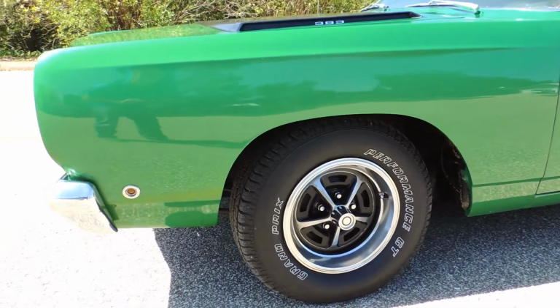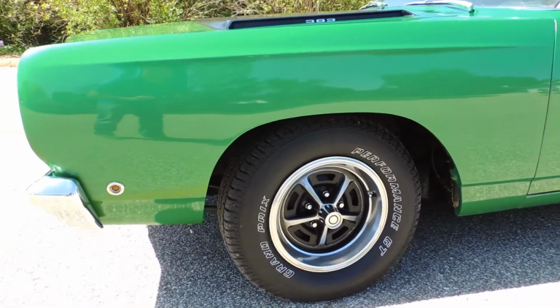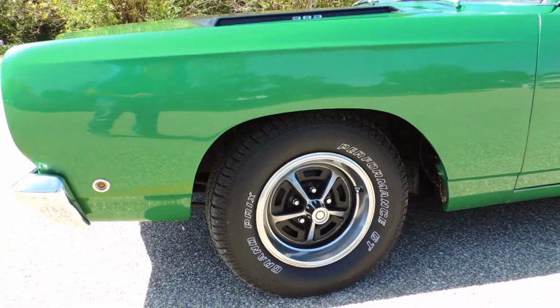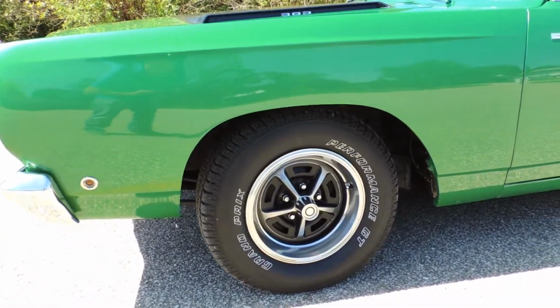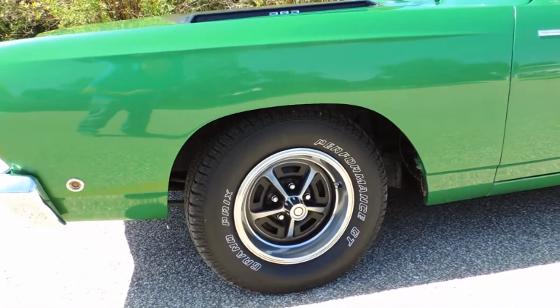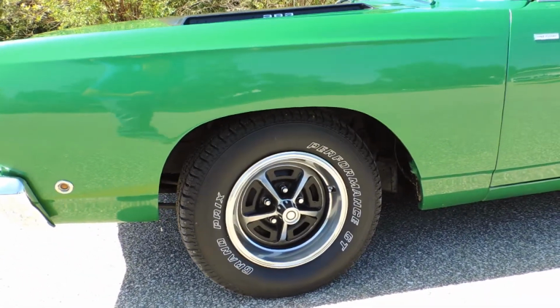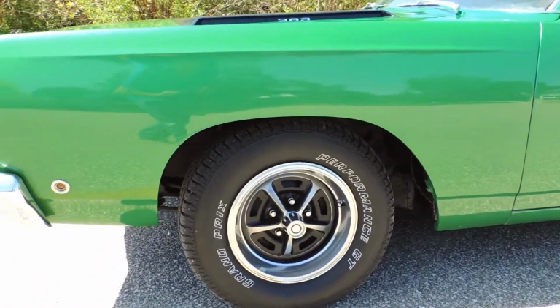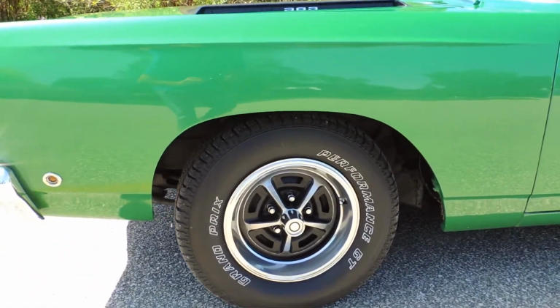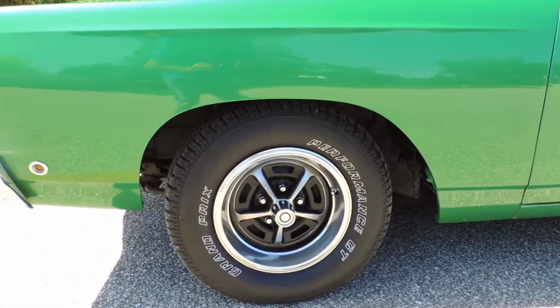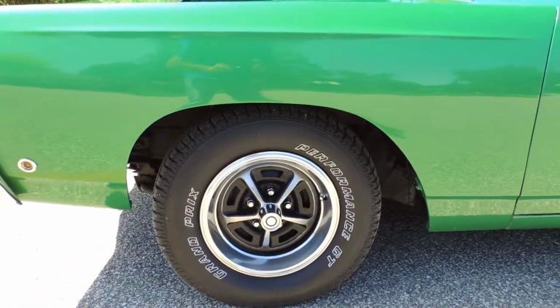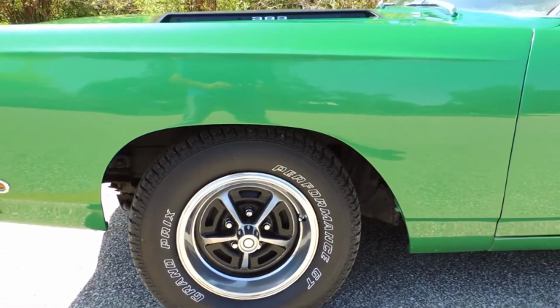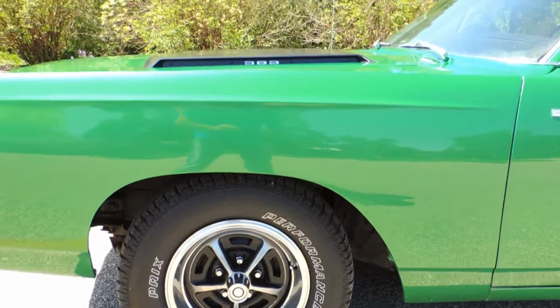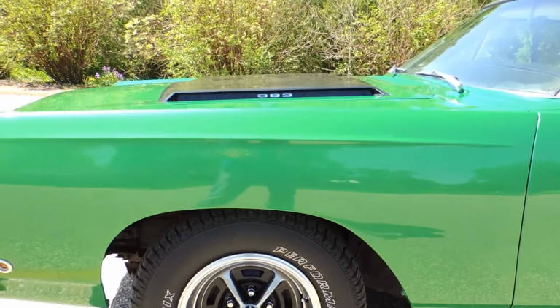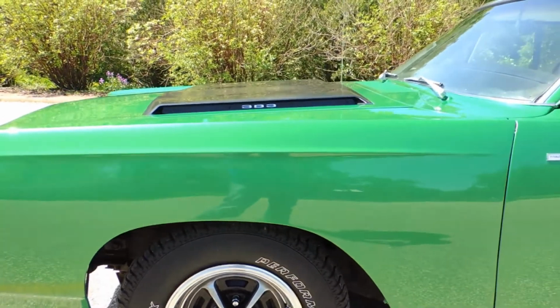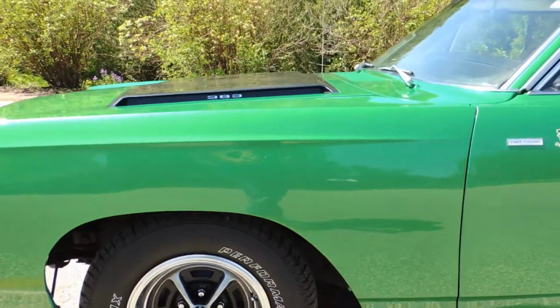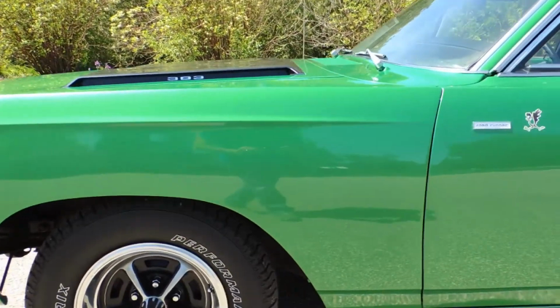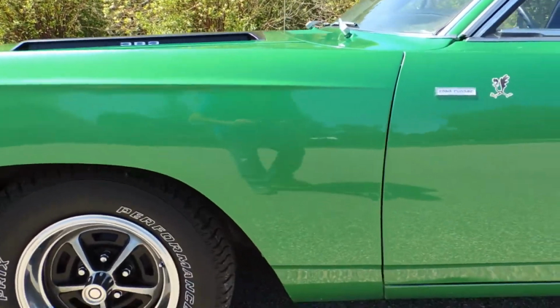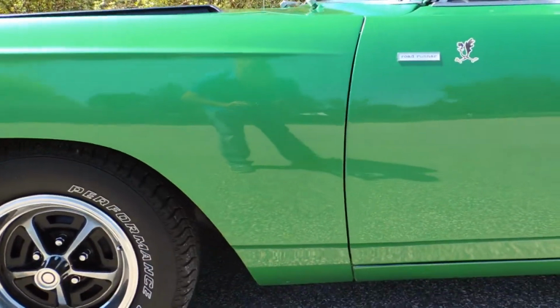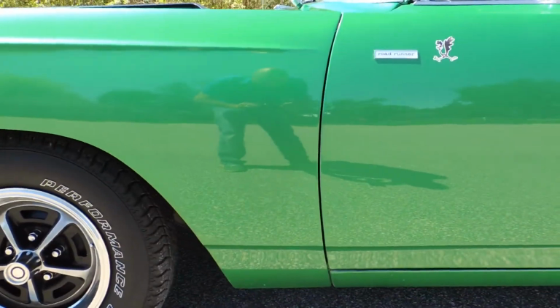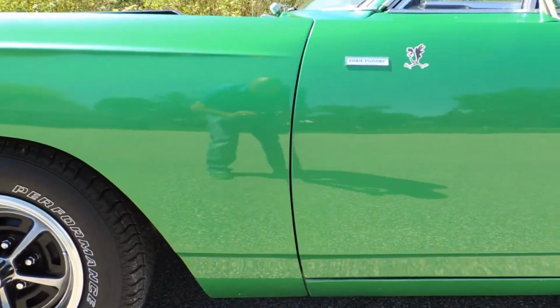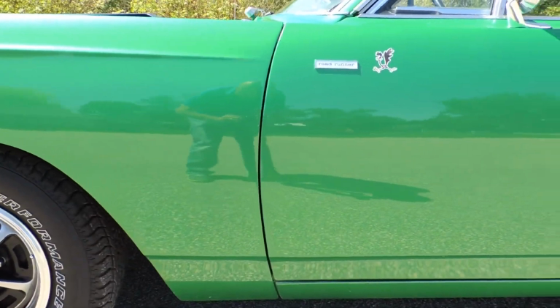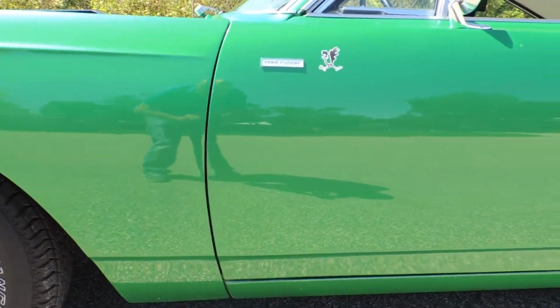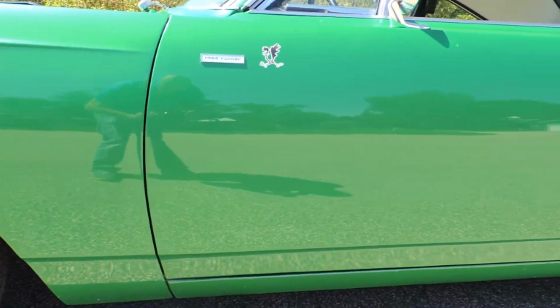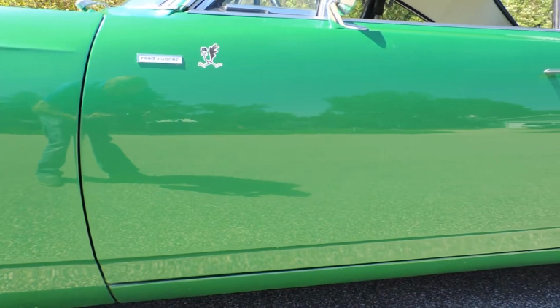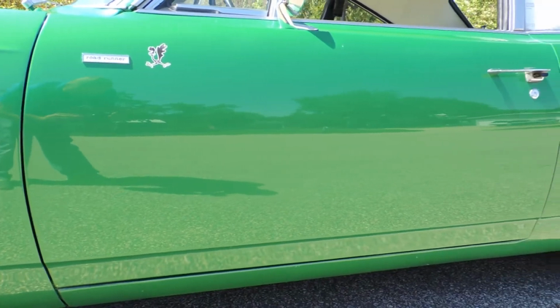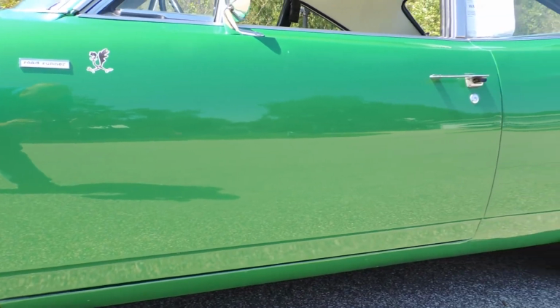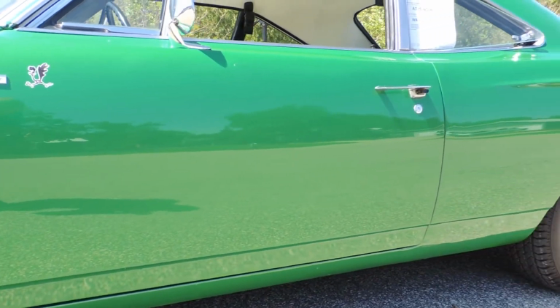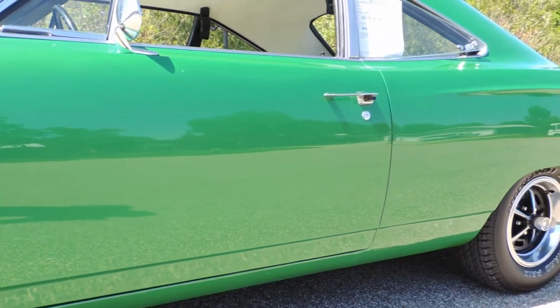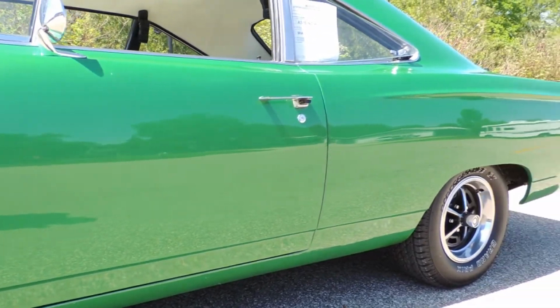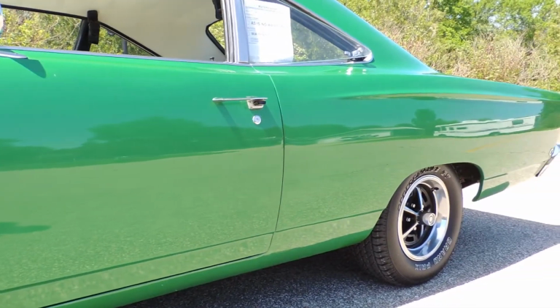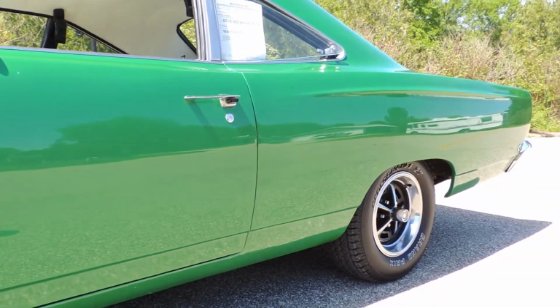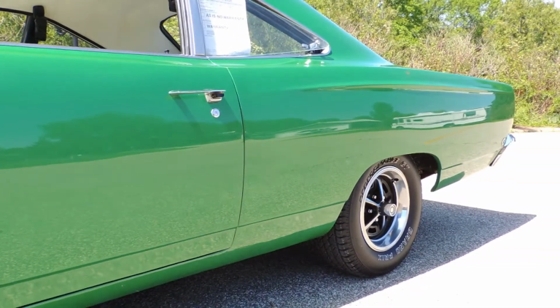It's riding on a brand new set of tires with no miles on them right now. The paint on the car is laser straight — it is an older paint job, but a beautiful finish.